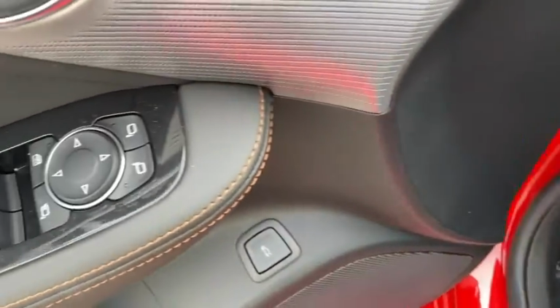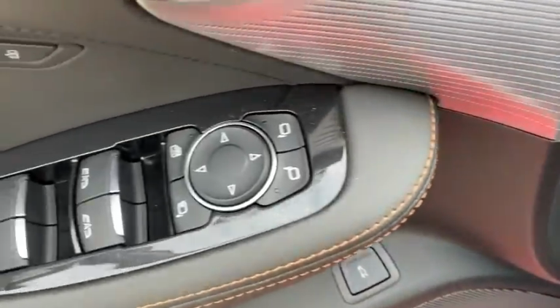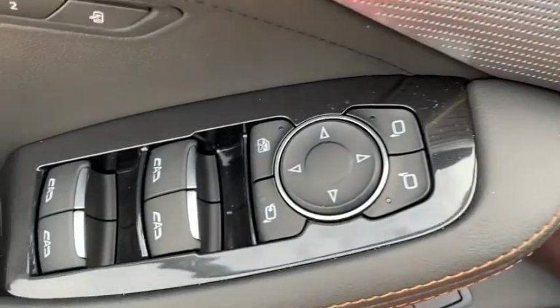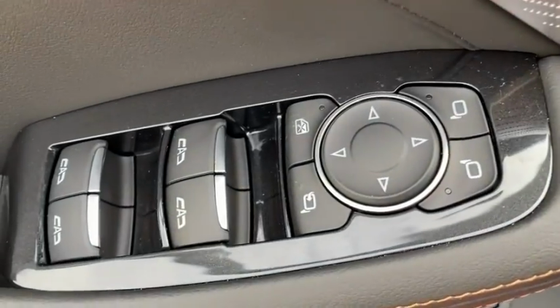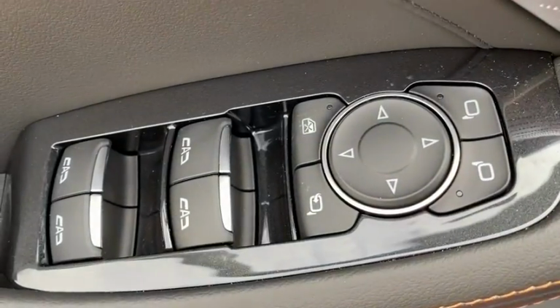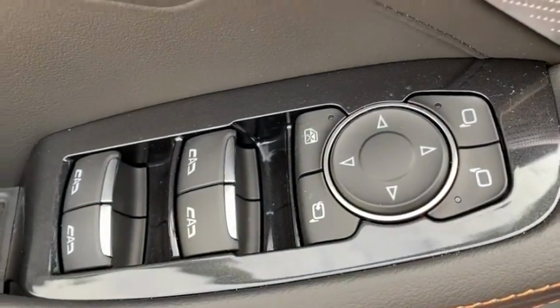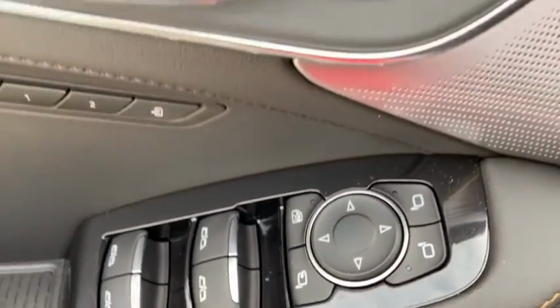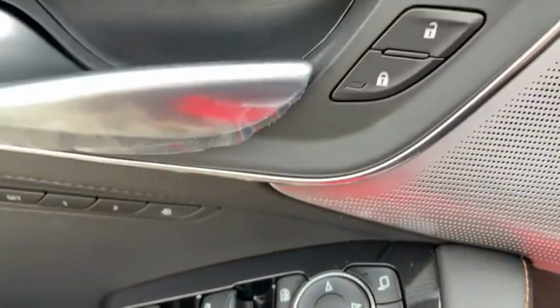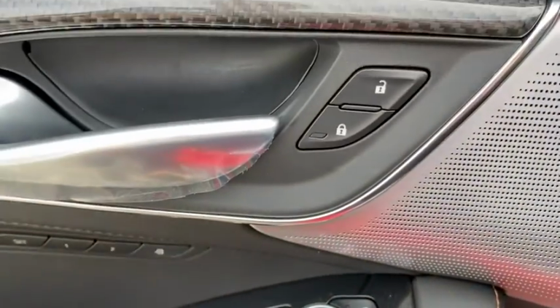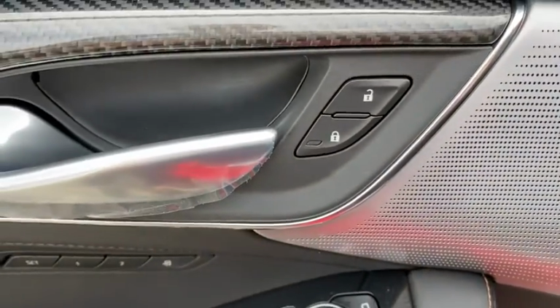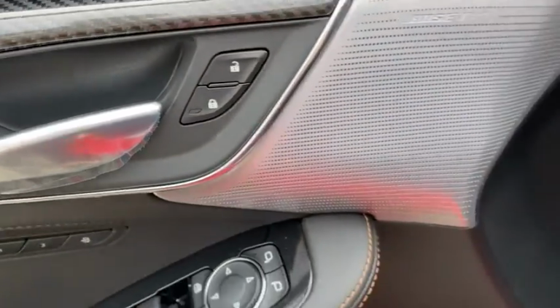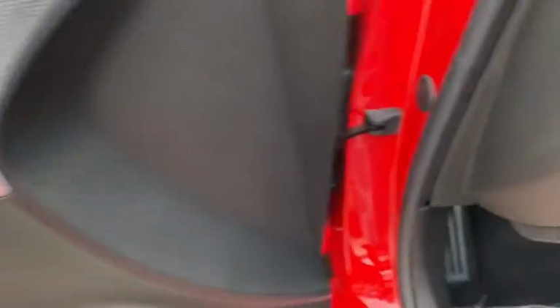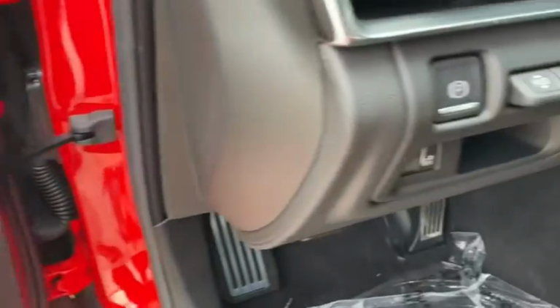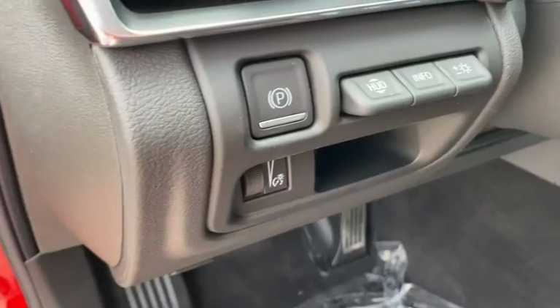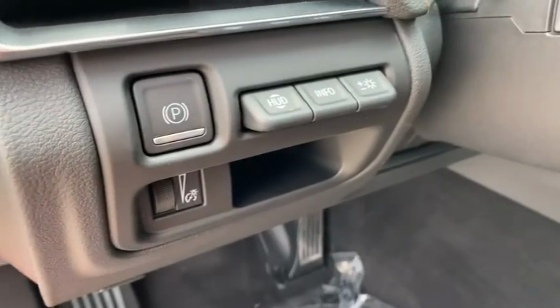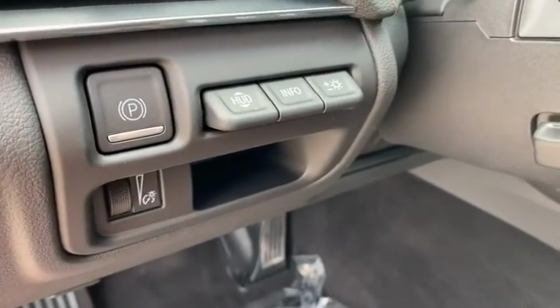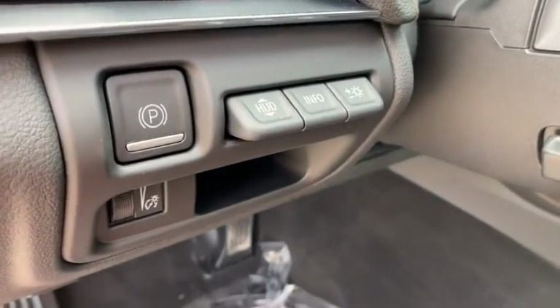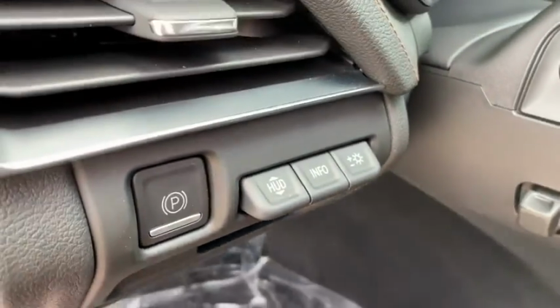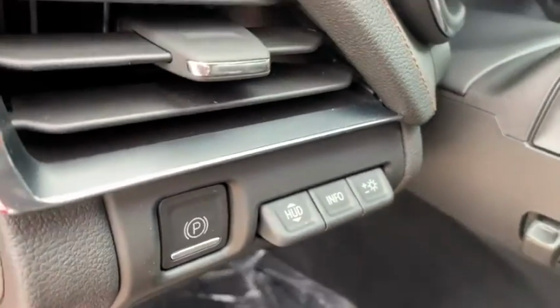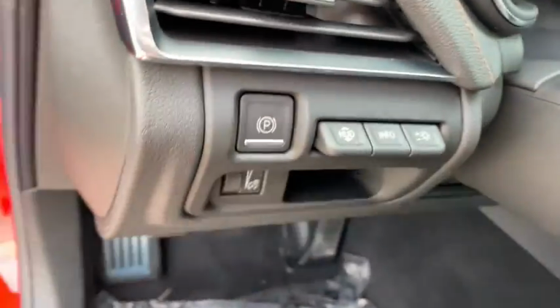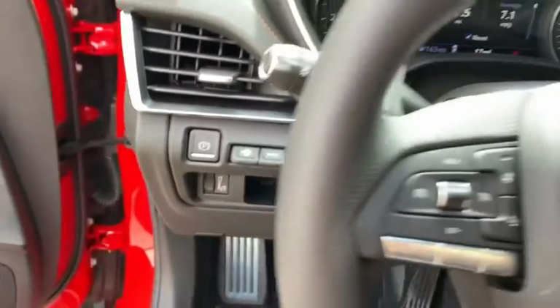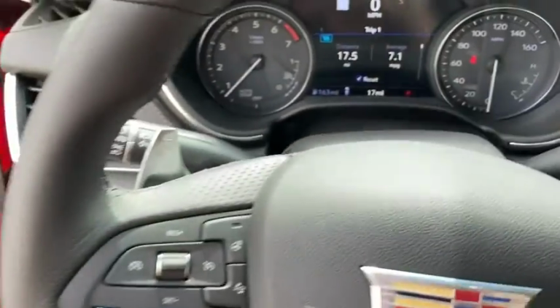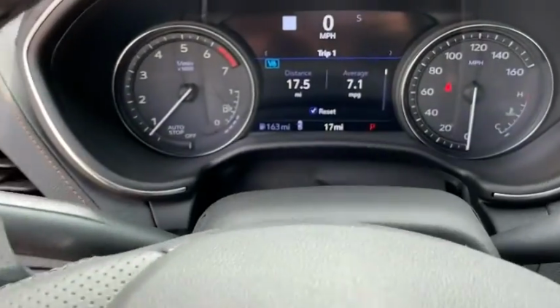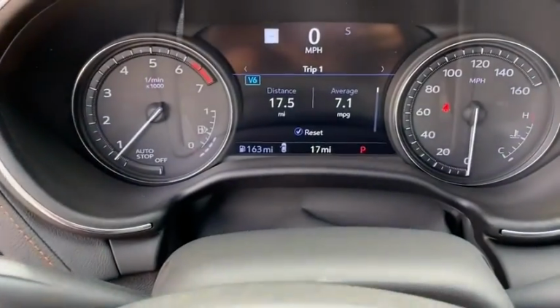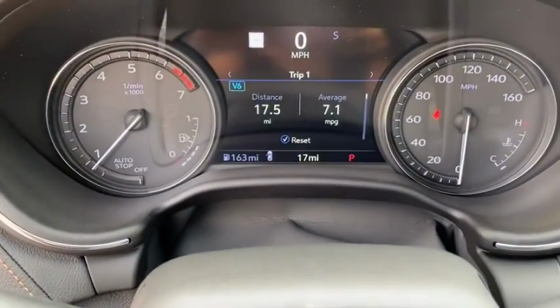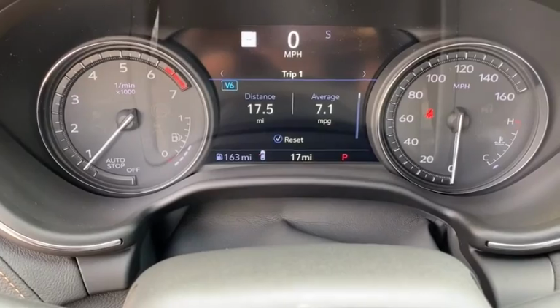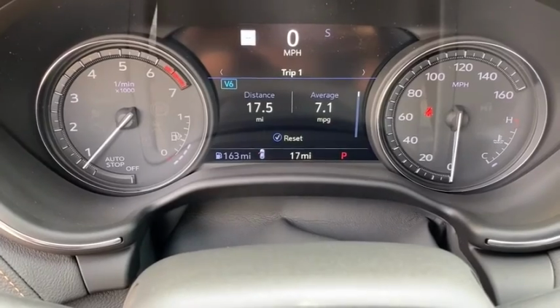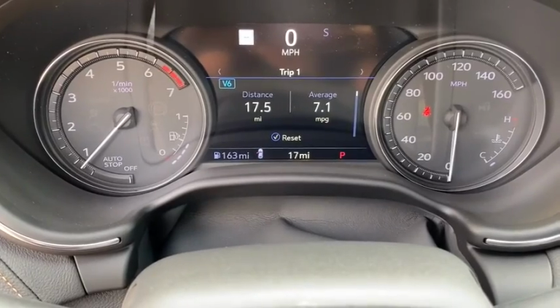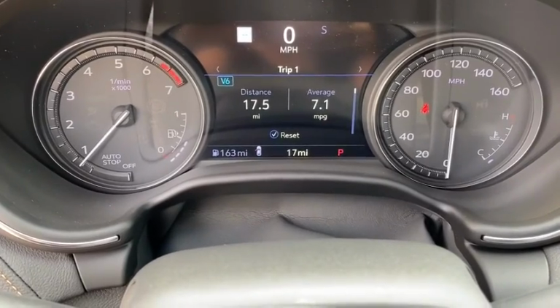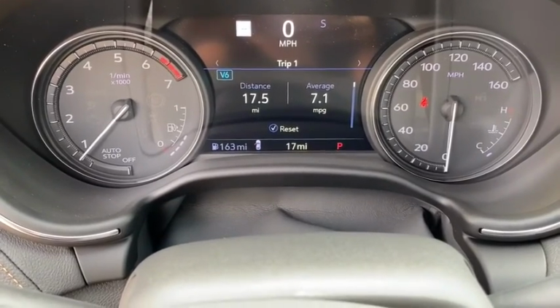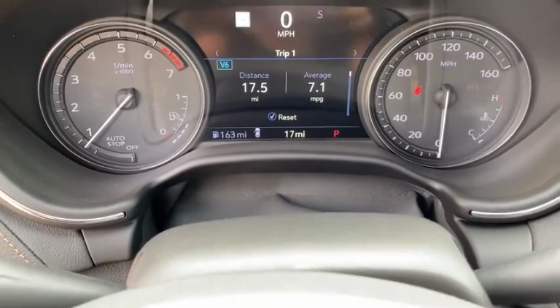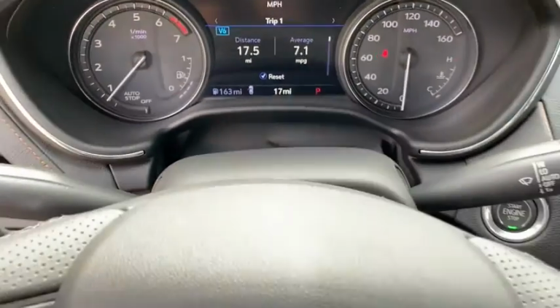Active suspension system, heated front driver and passenger seats, electronic stability control, rear window defroster, compass, trip computer, power windows, remote keyless entry, panic alarm, brake assist, tachometer.